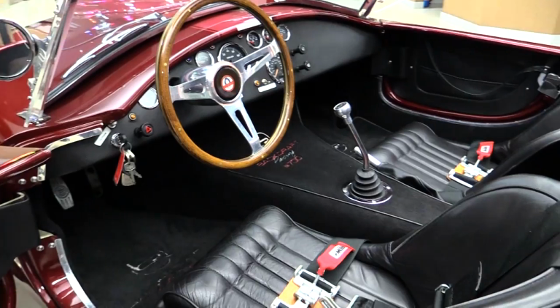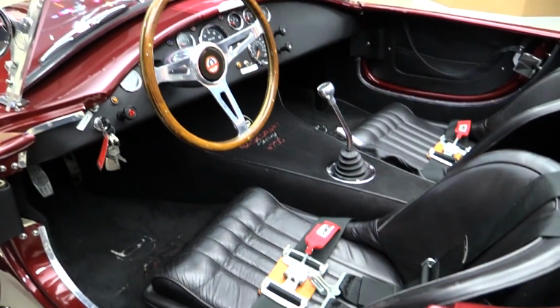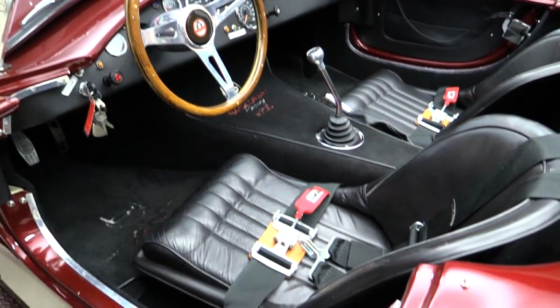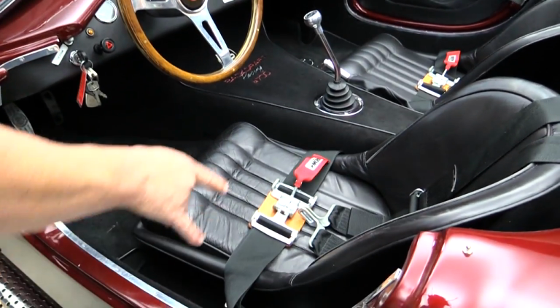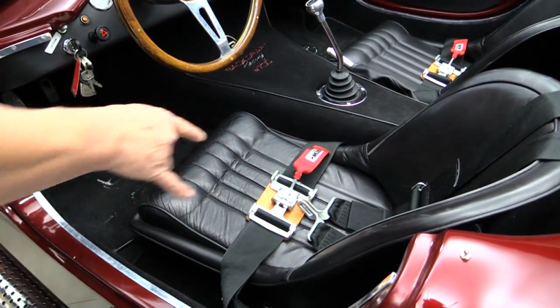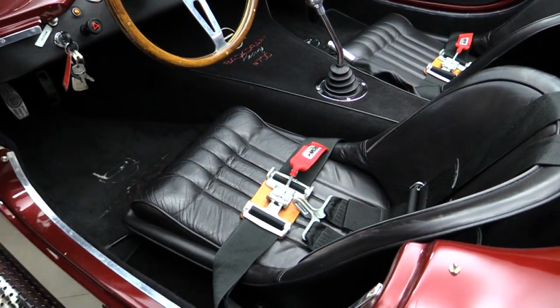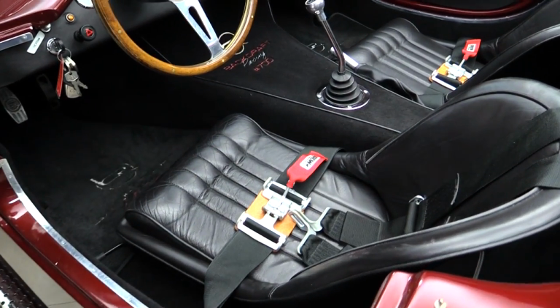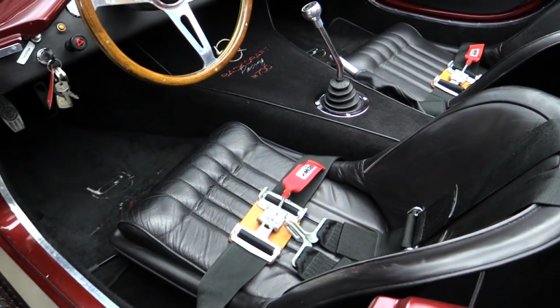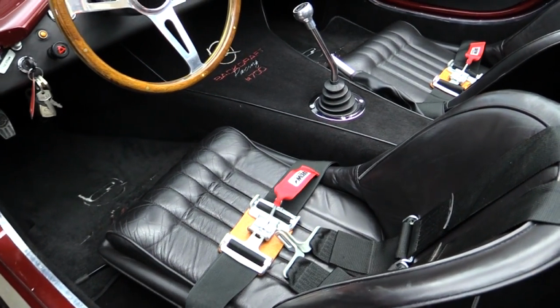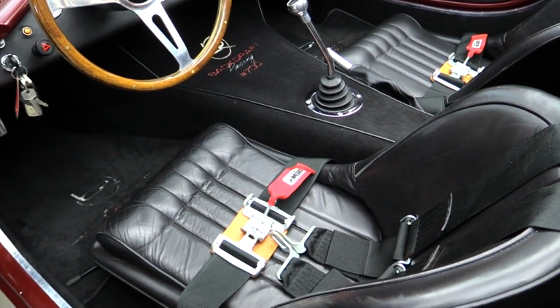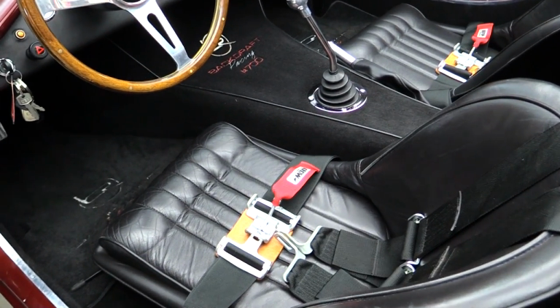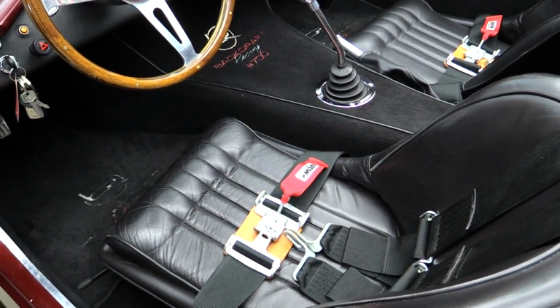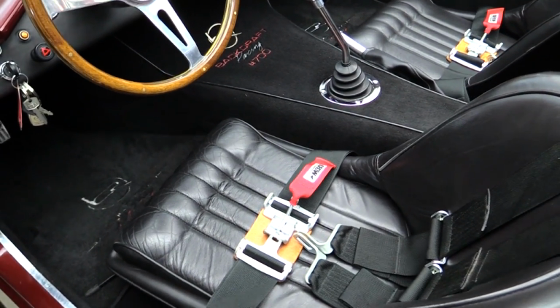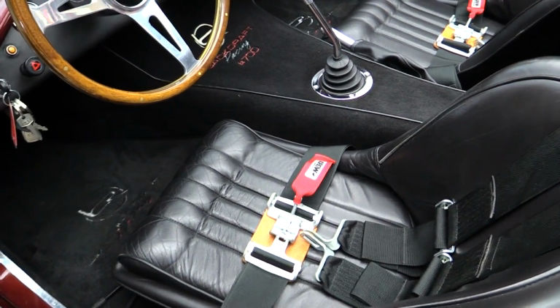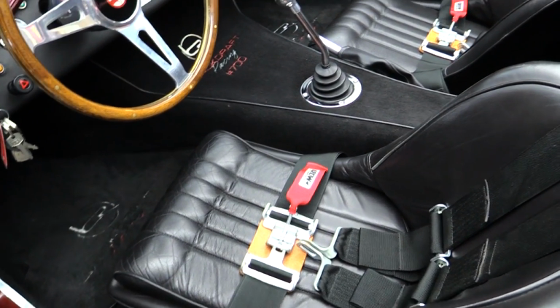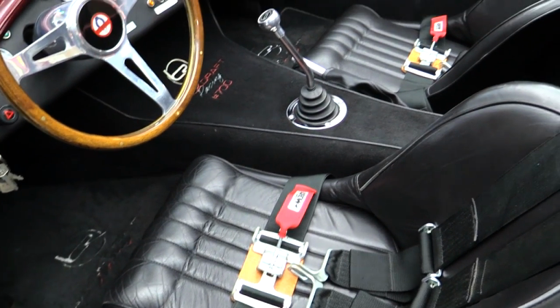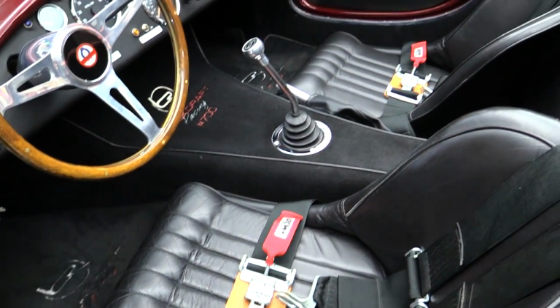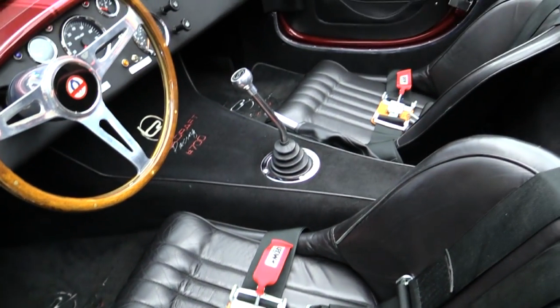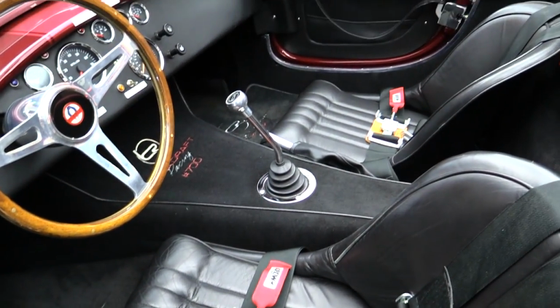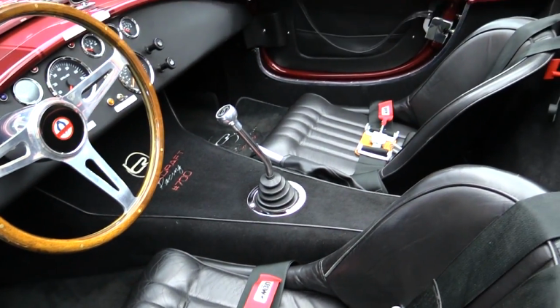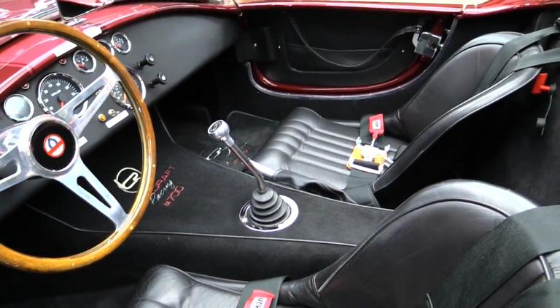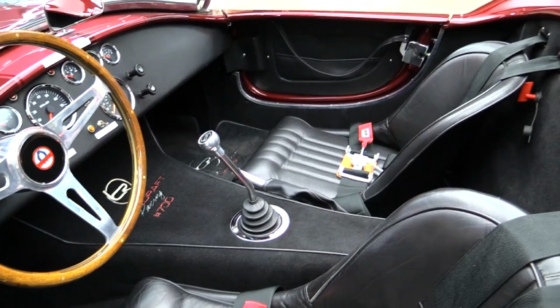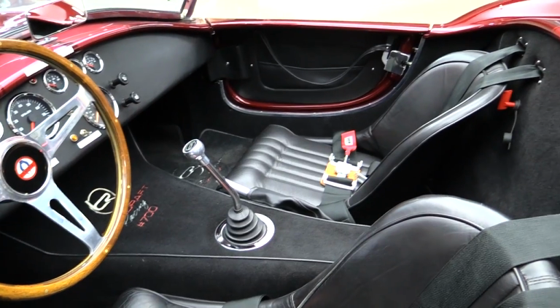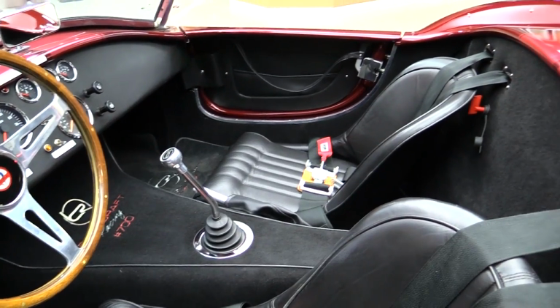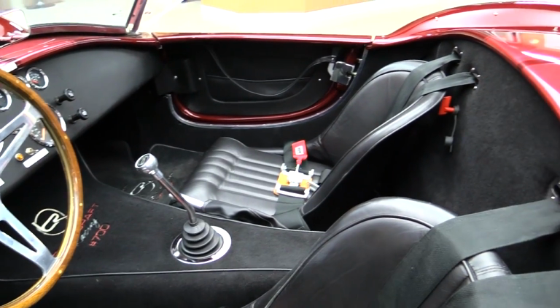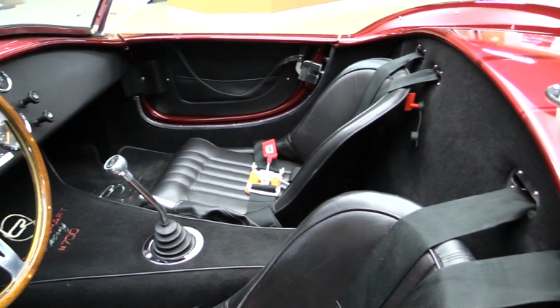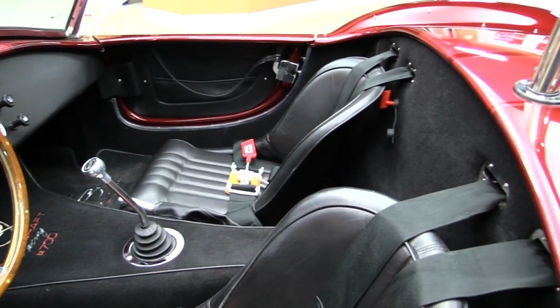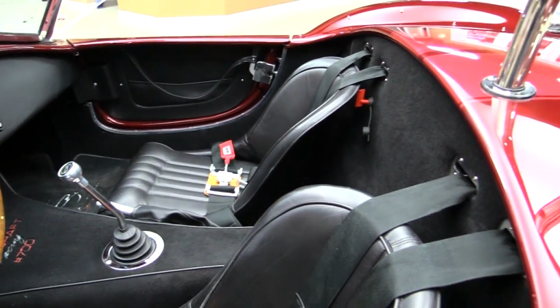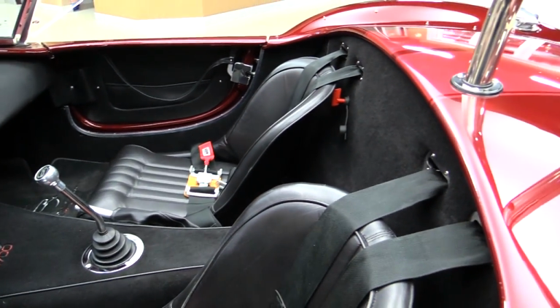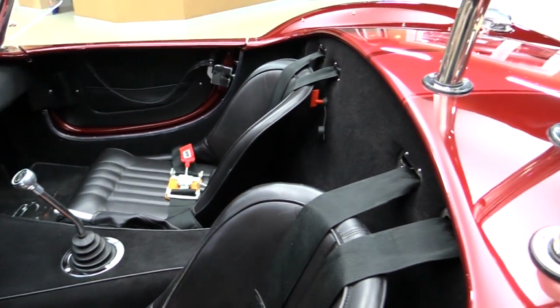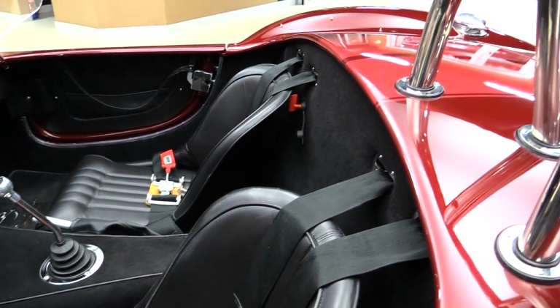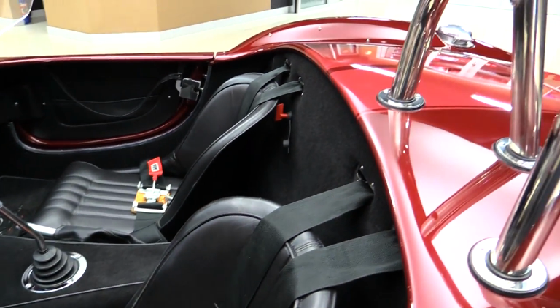The seats slide front and back. We got the four-point harness and I suggest you put them on because this thing will throw you out of the car — it'll take a corner so good.